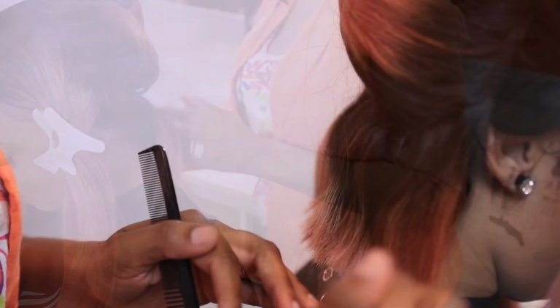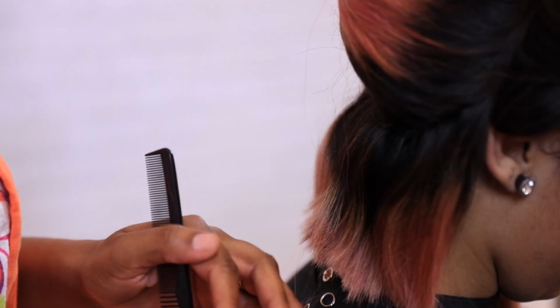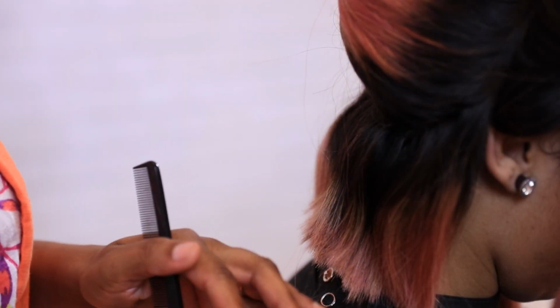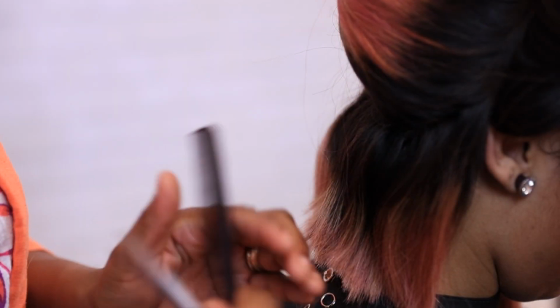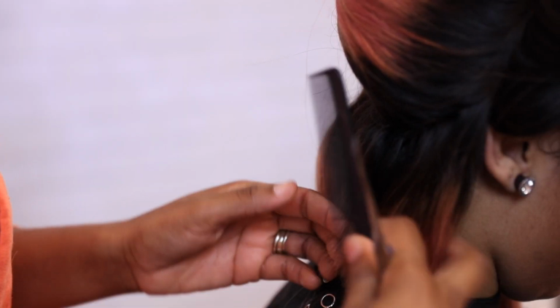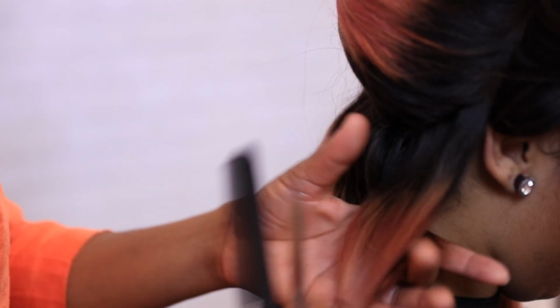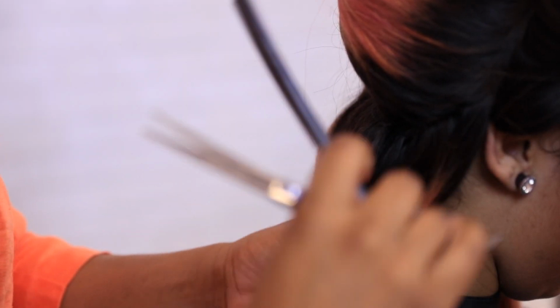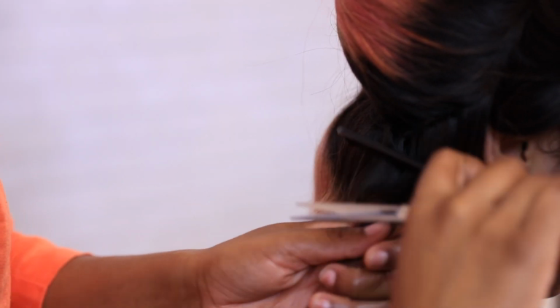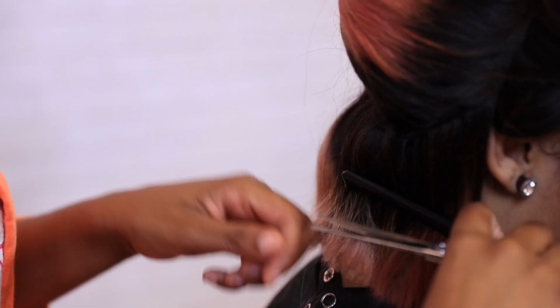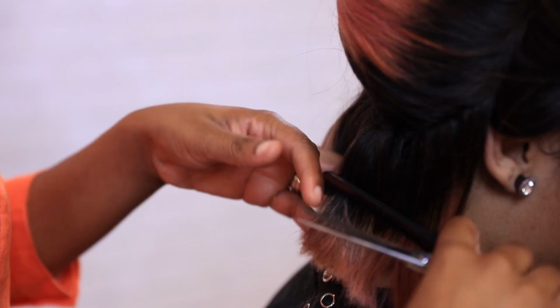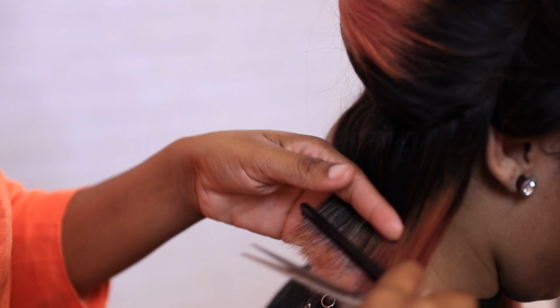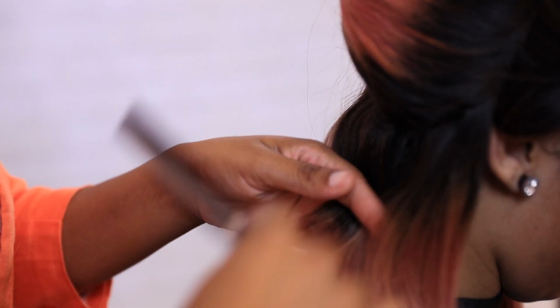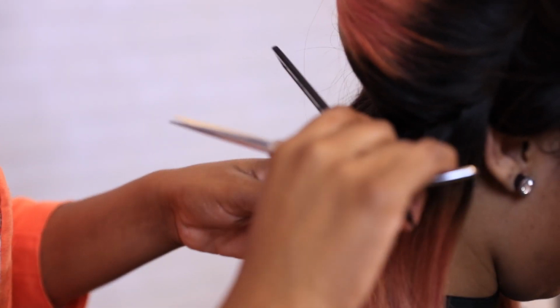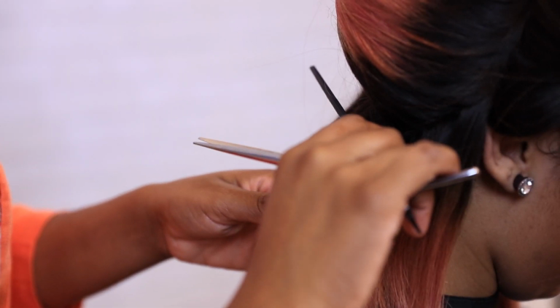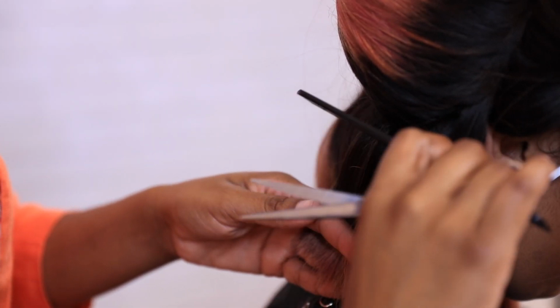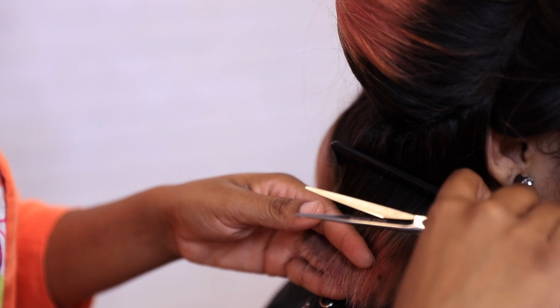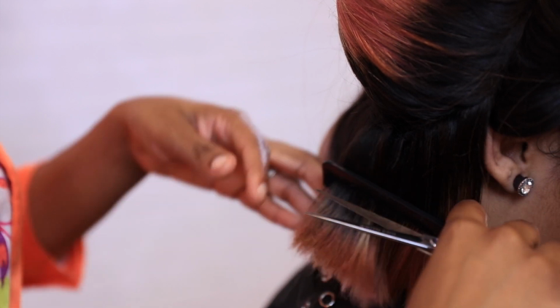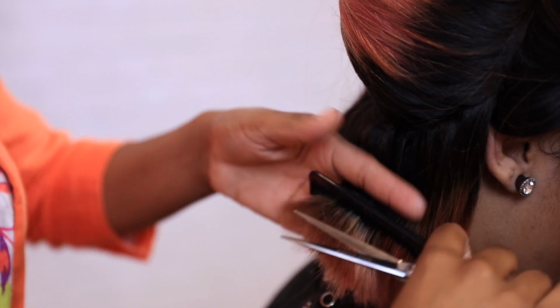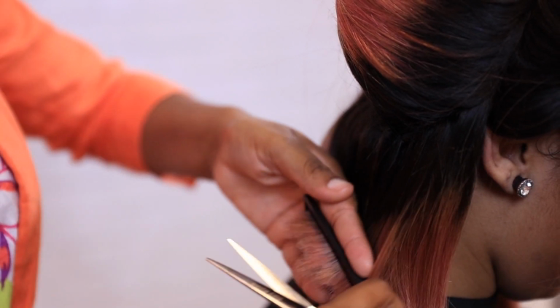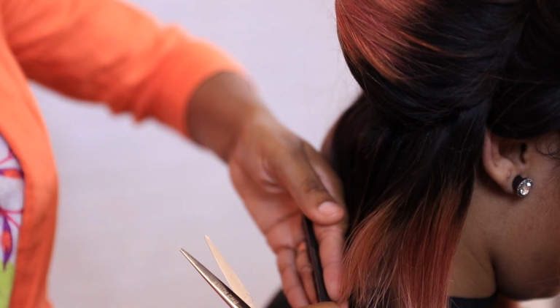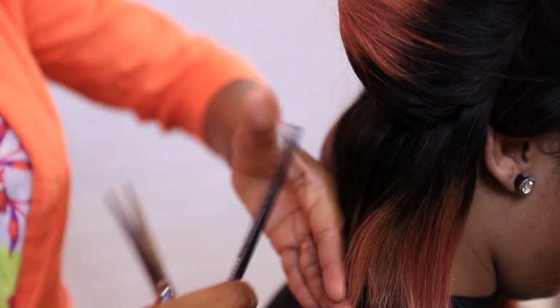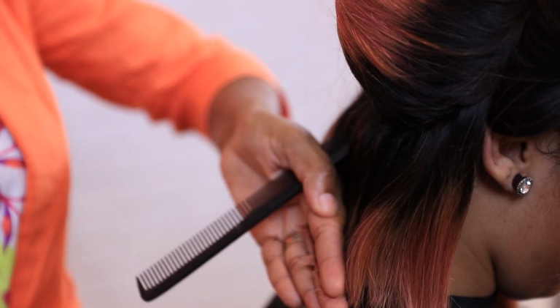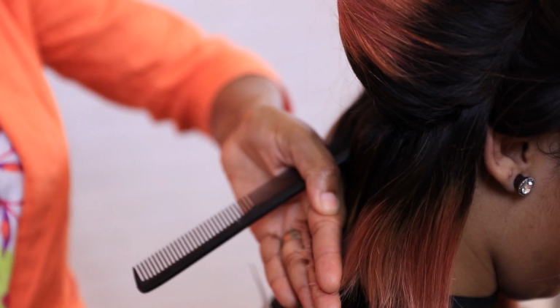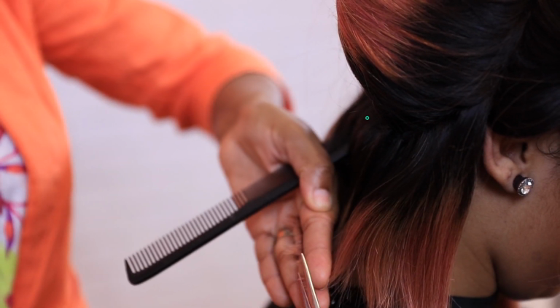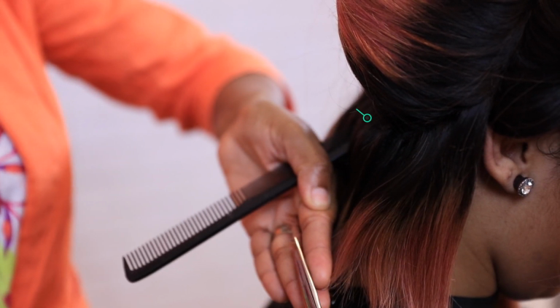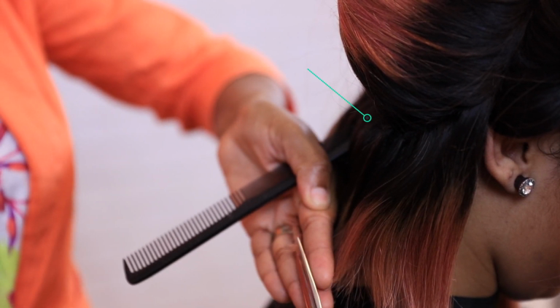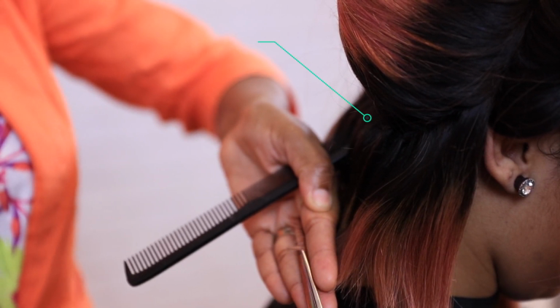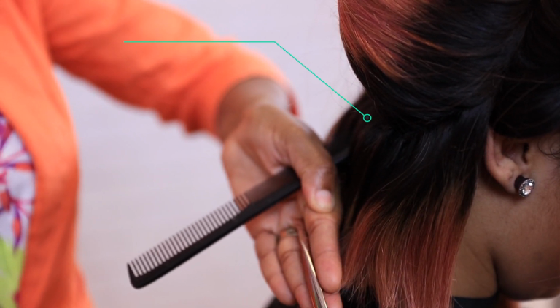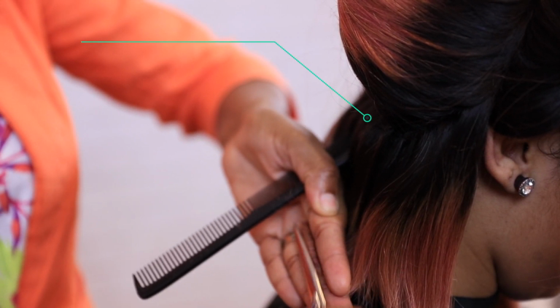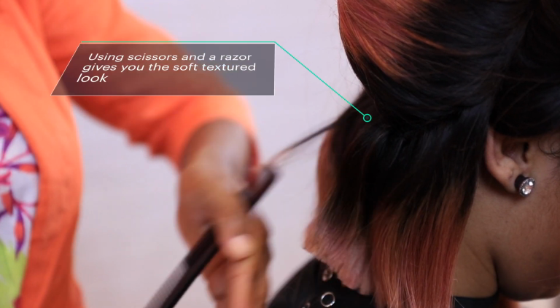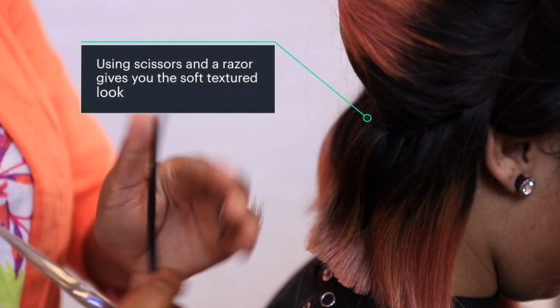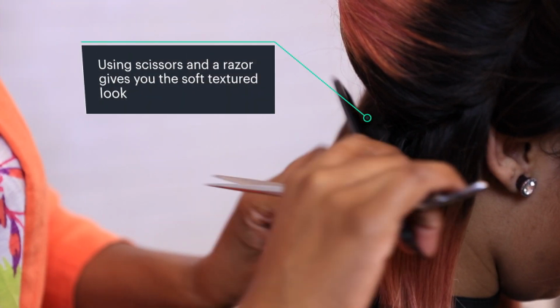You can either do this before or after — it all depends on how you work. But this is getting most of those longer pieces off, going in with your shears and just taking them off.